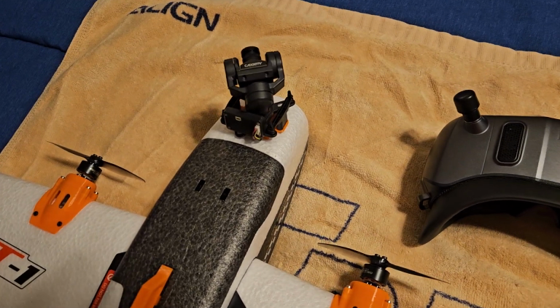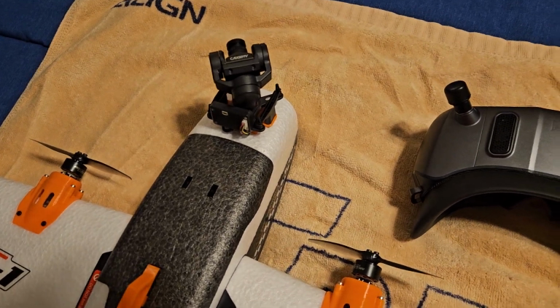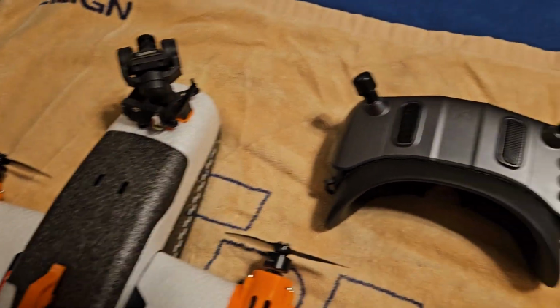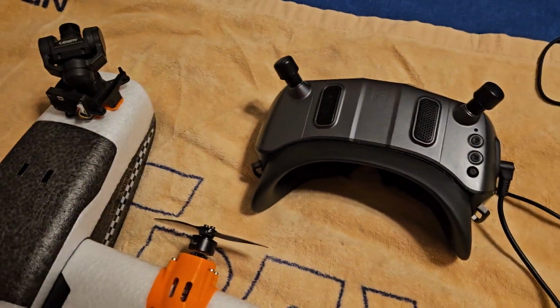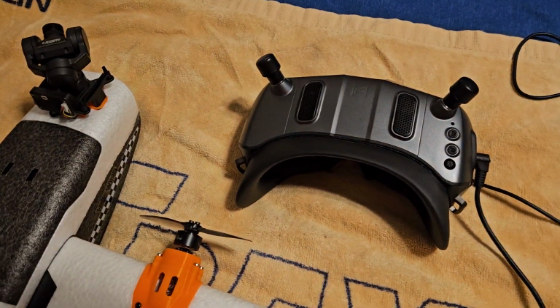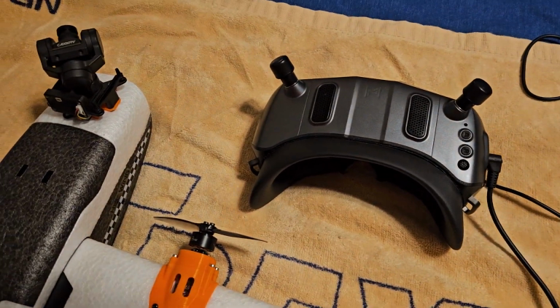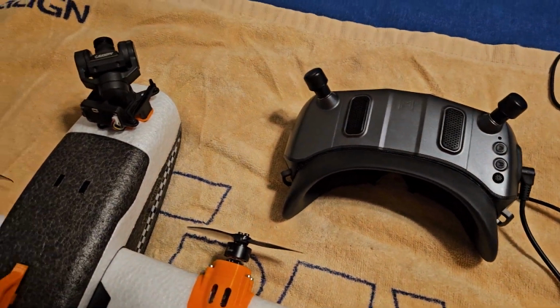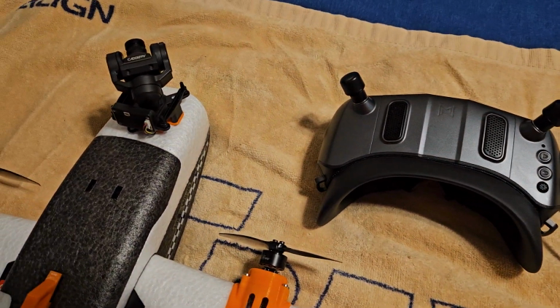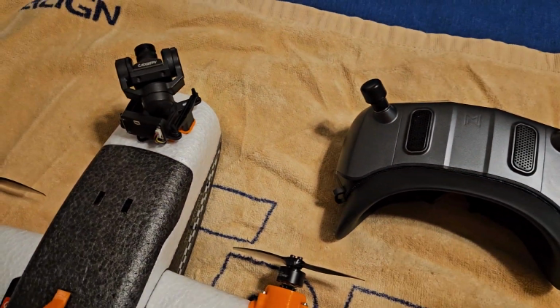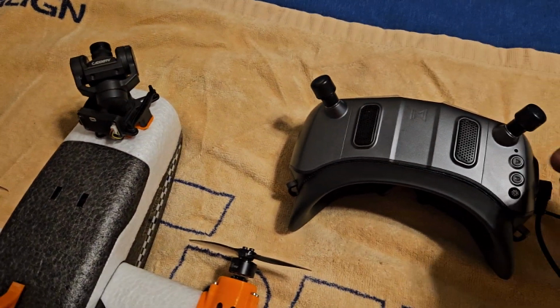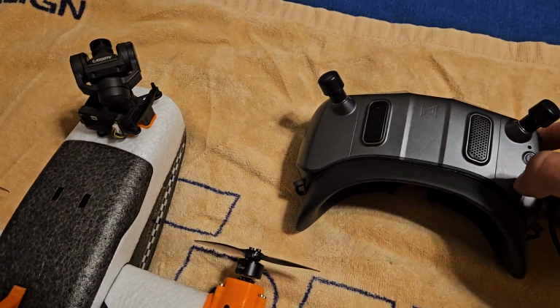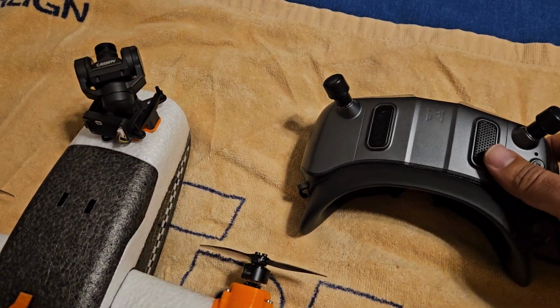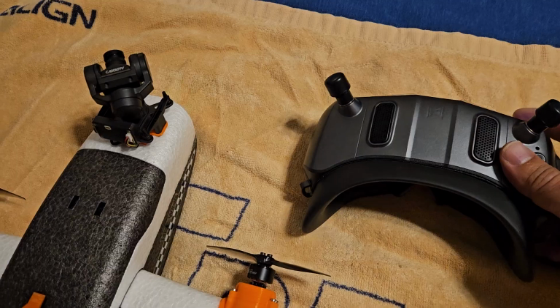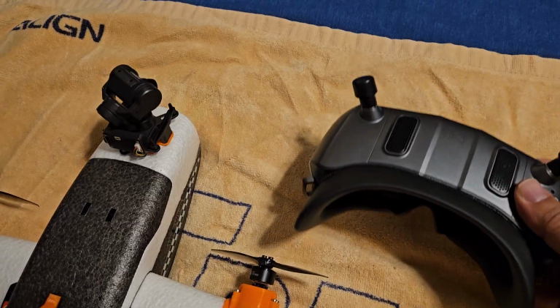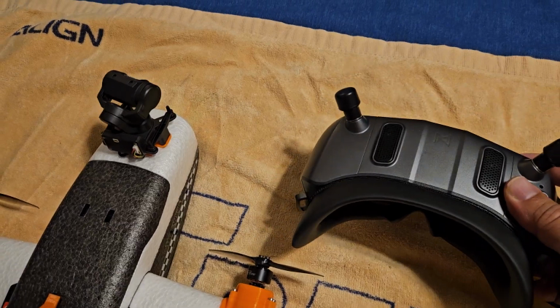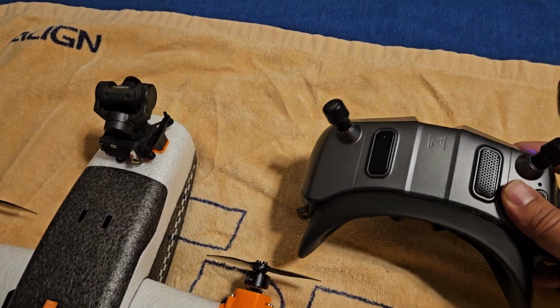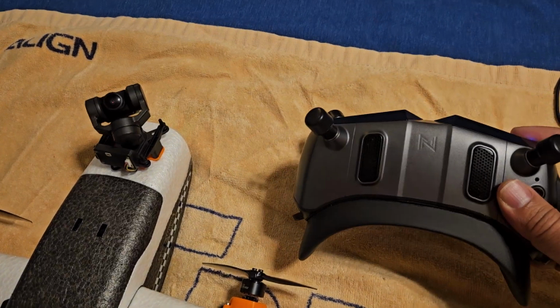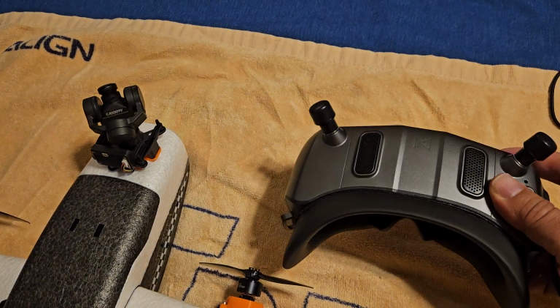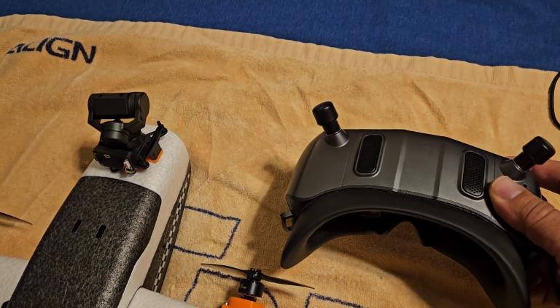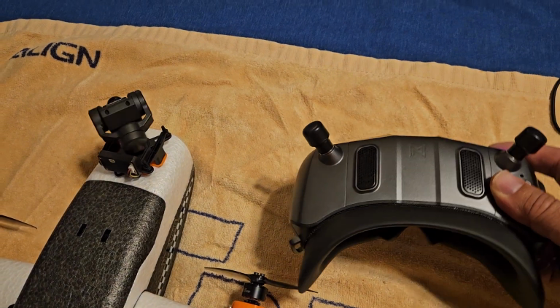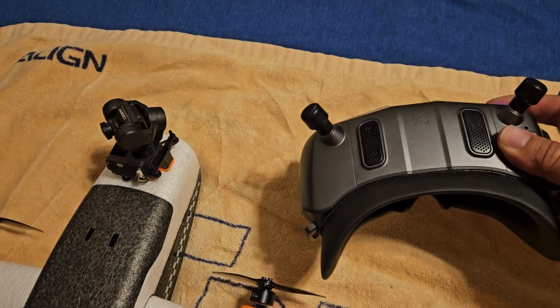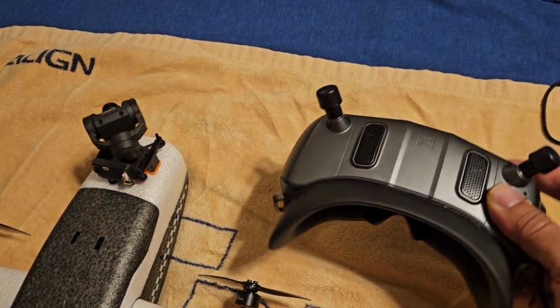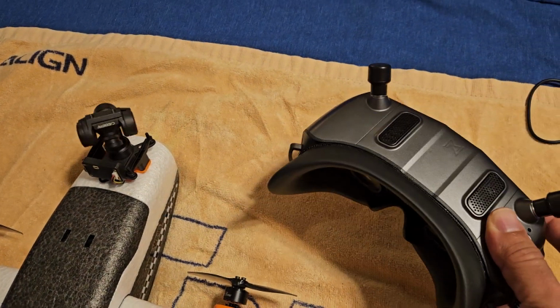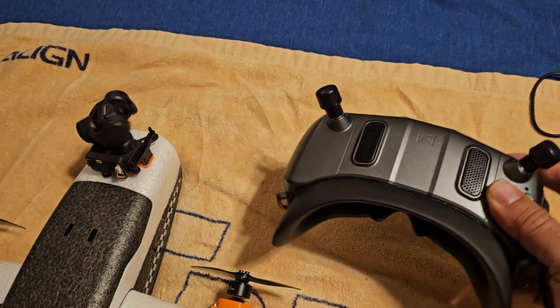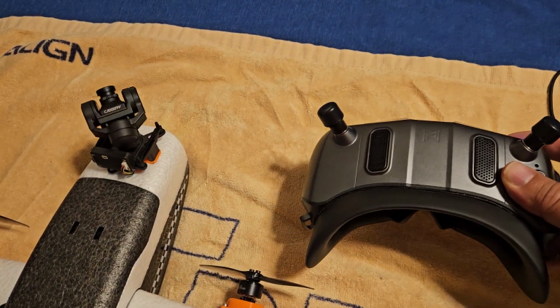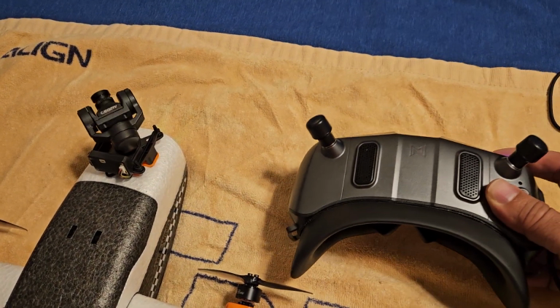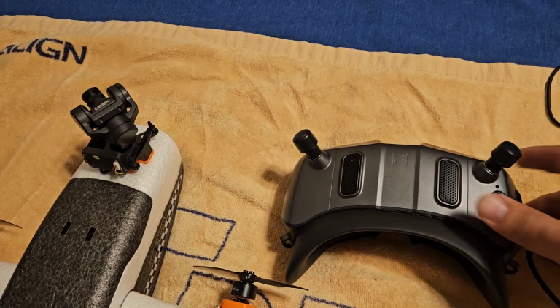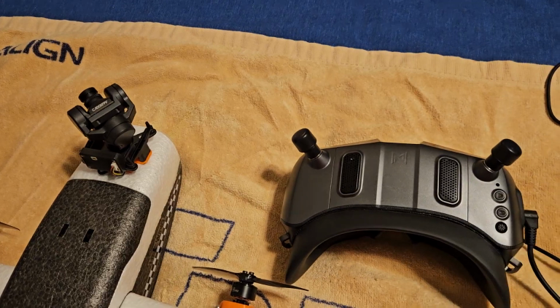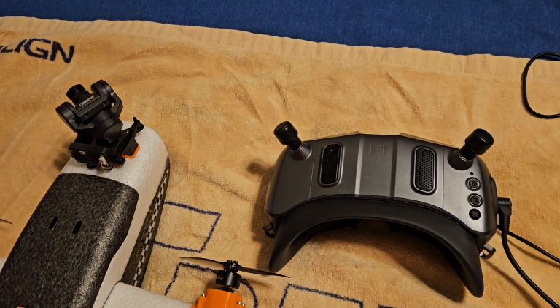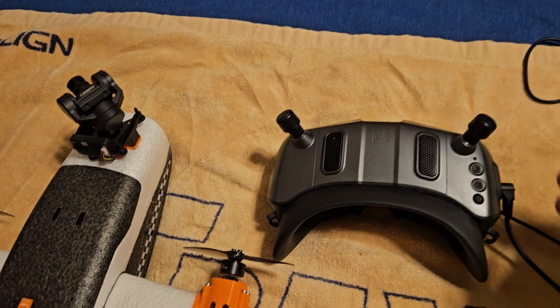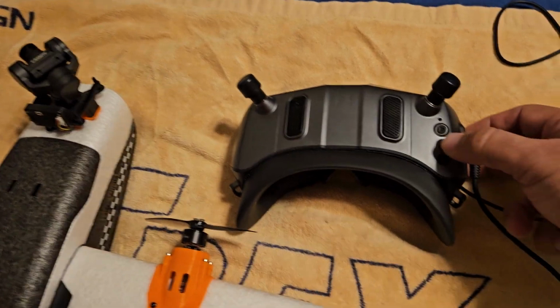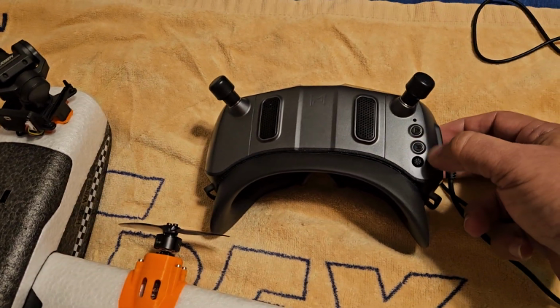Hey guys, this is Ricky. Check out the internal head tracker on my Goggles X — you can look up and down and left and right.